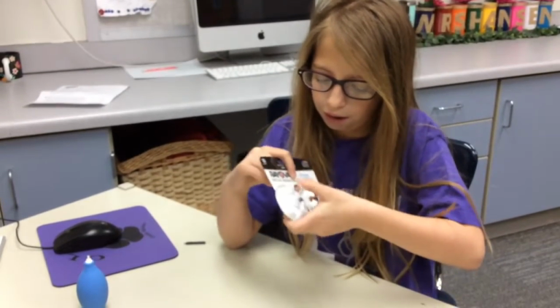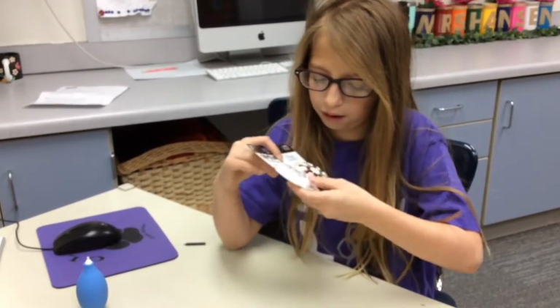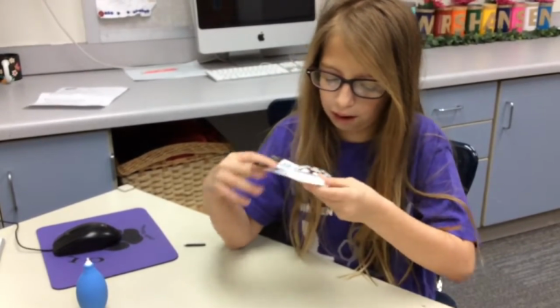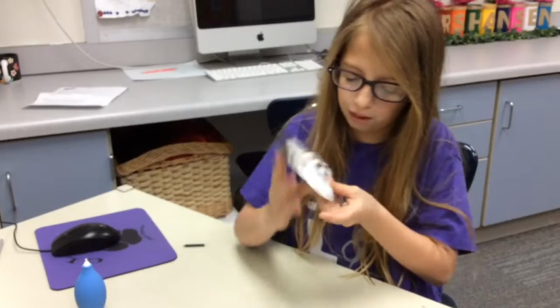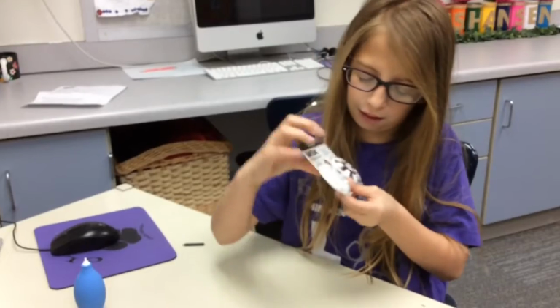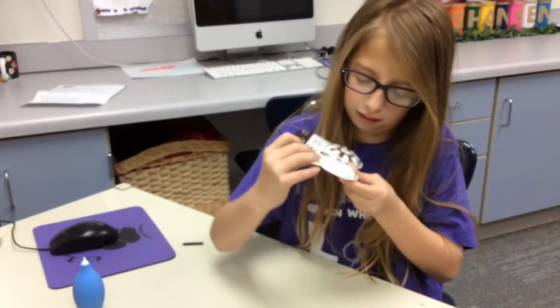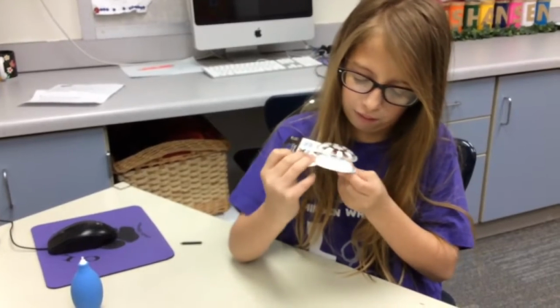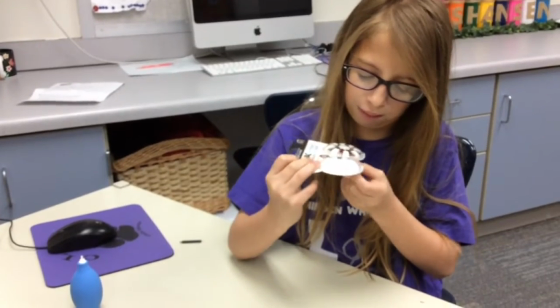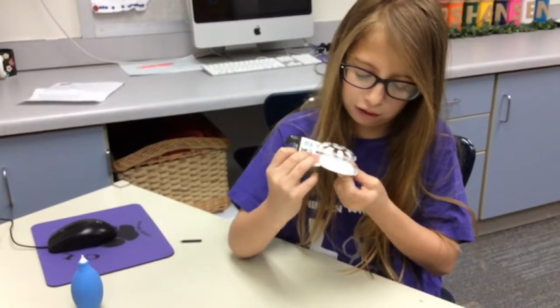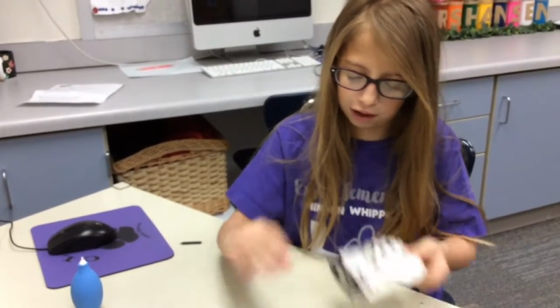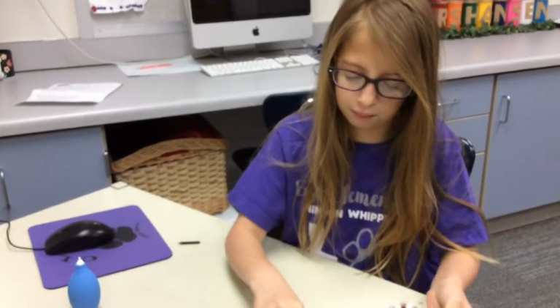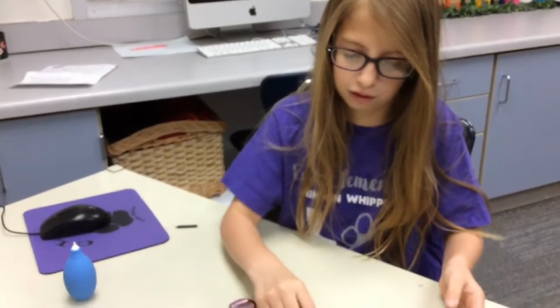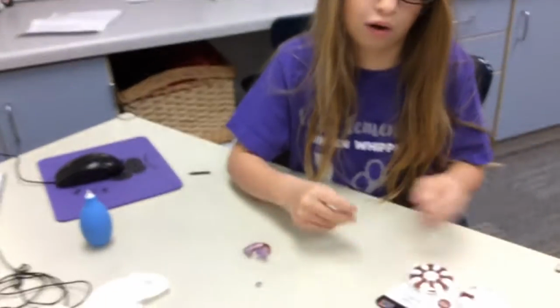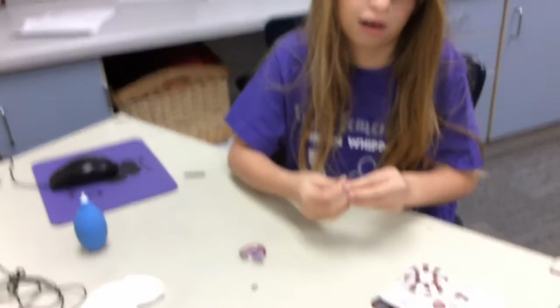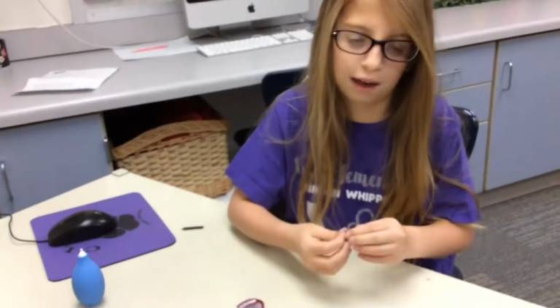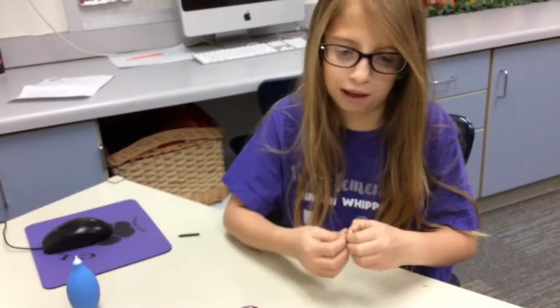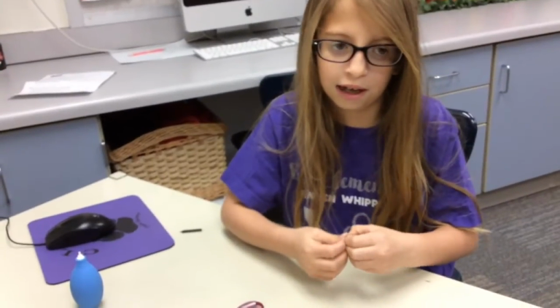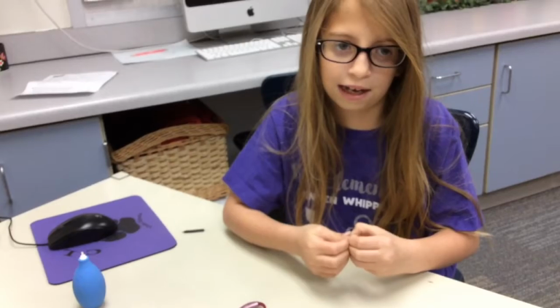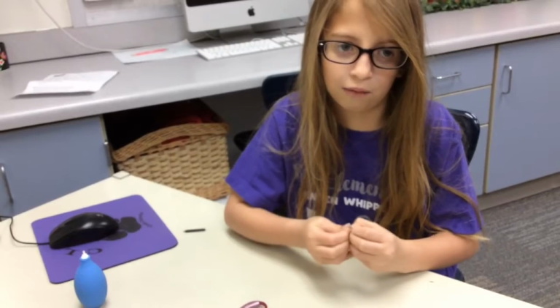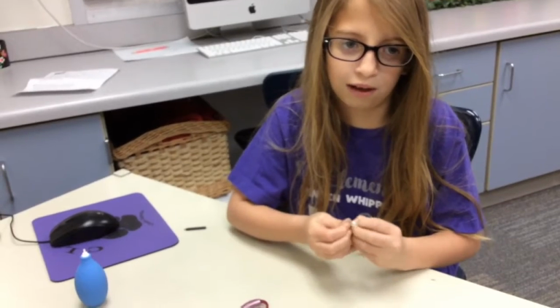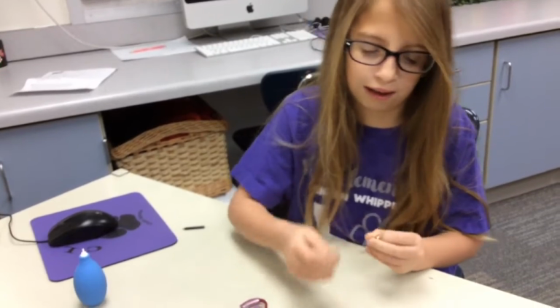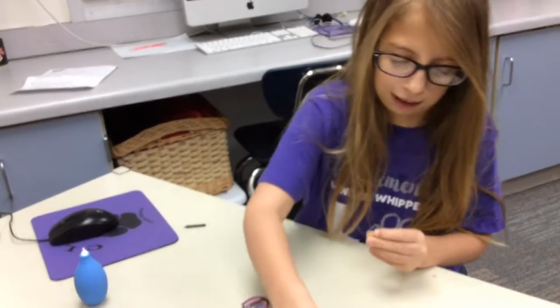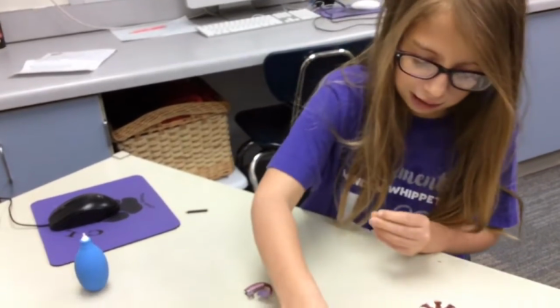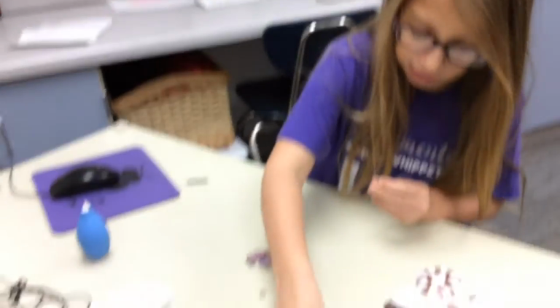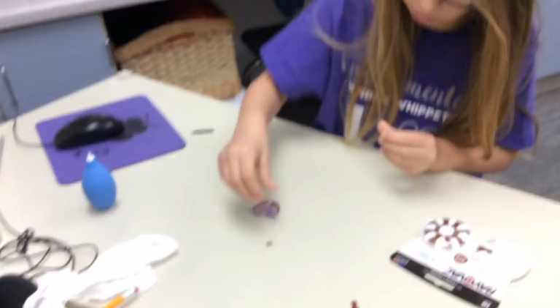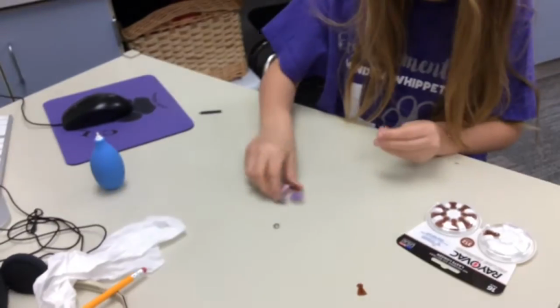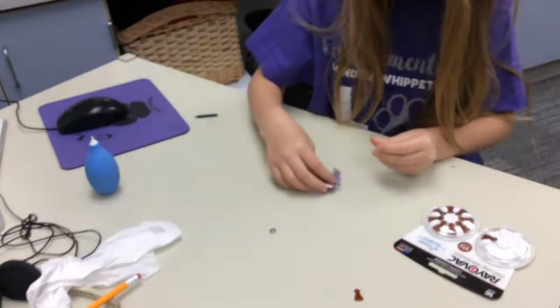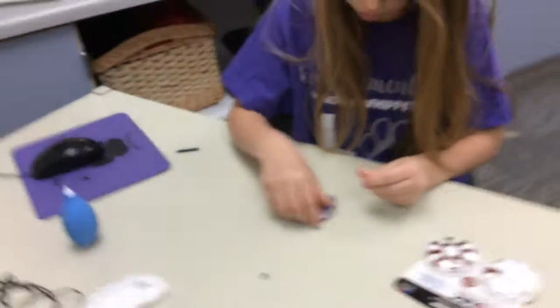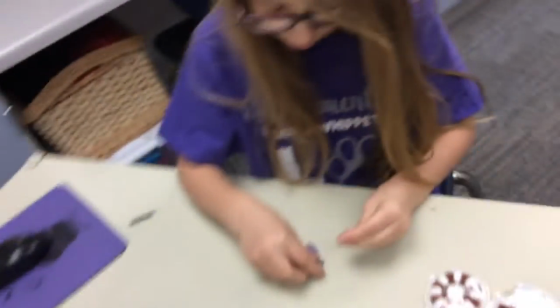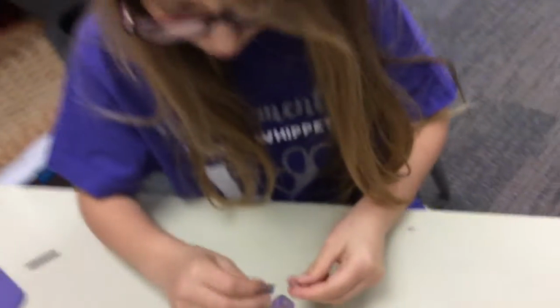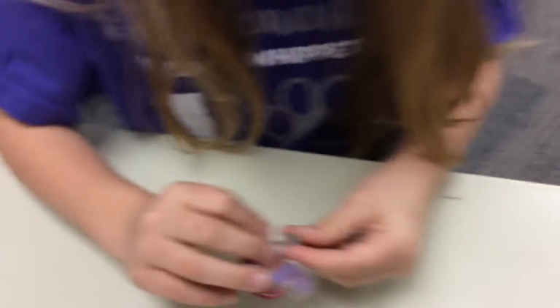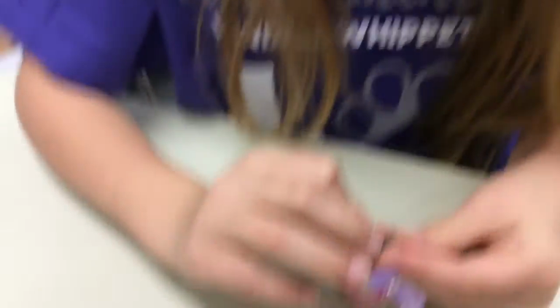Then you grab one out of the pack. Make sure you close it, and make sure no dogs get it, because they can get really, really sick if they chew on the battery.